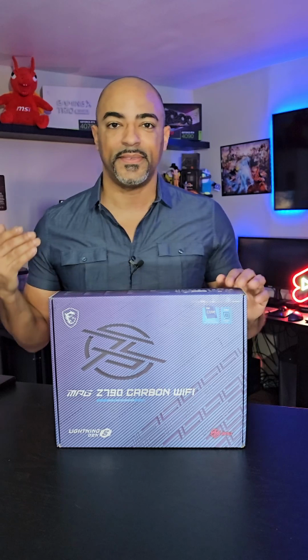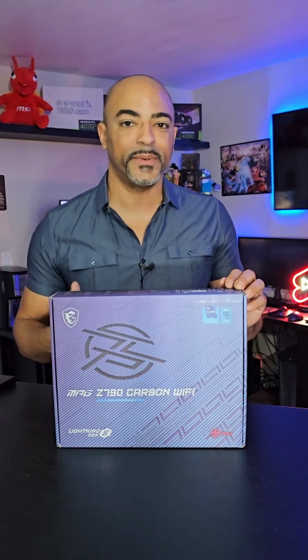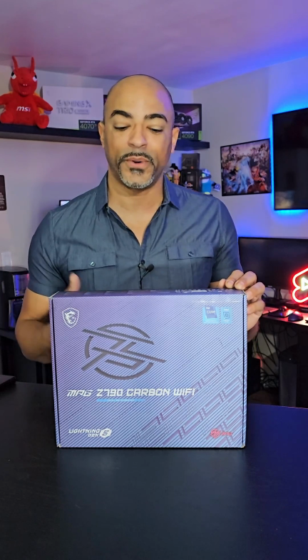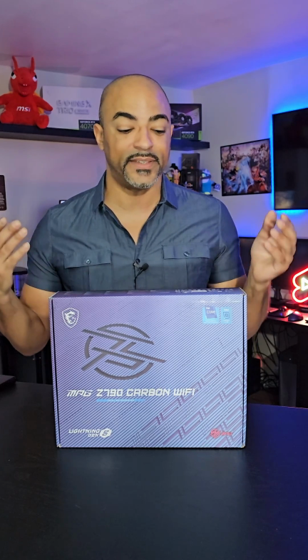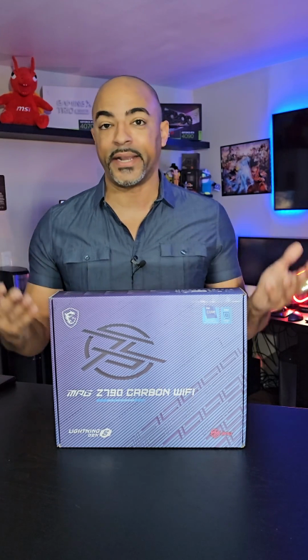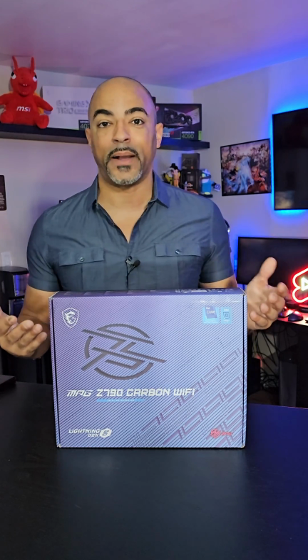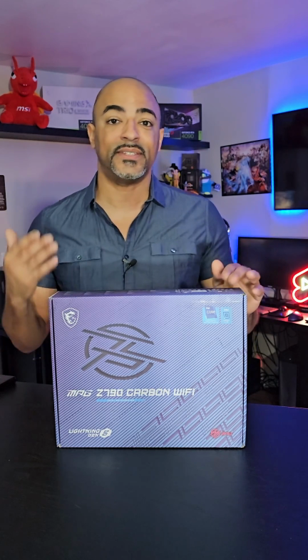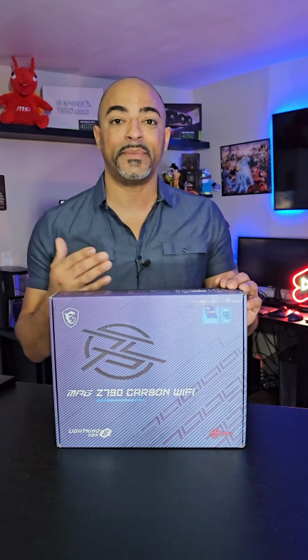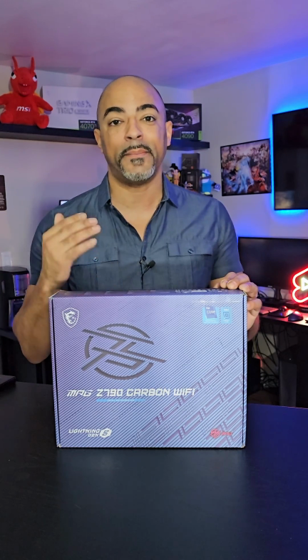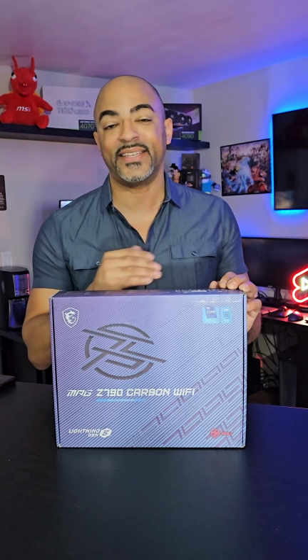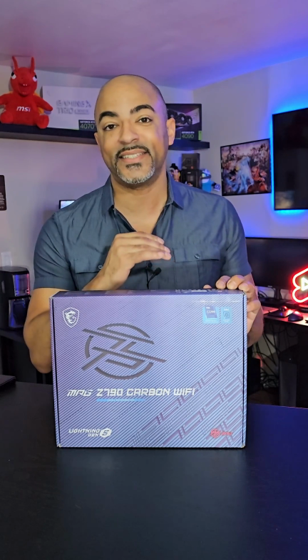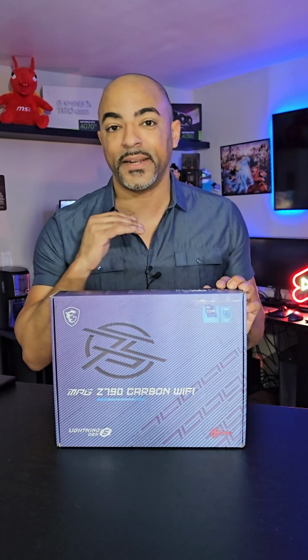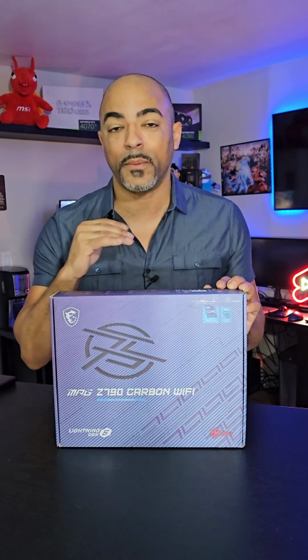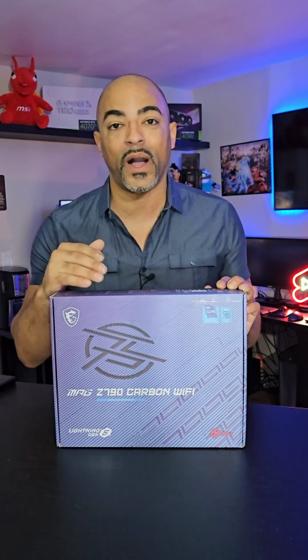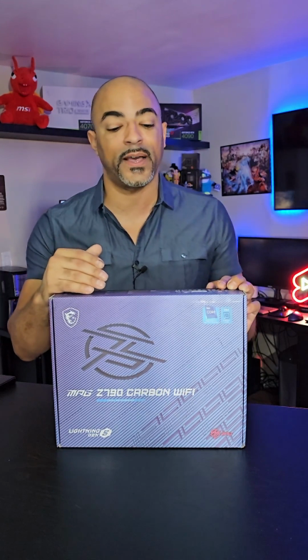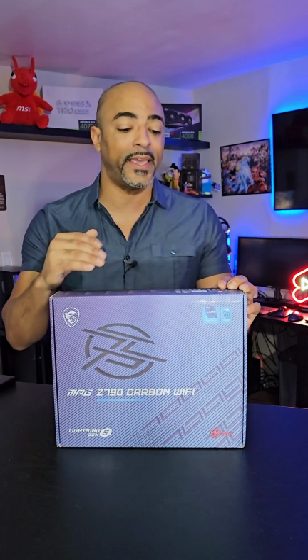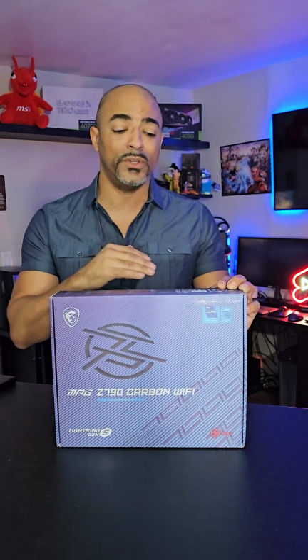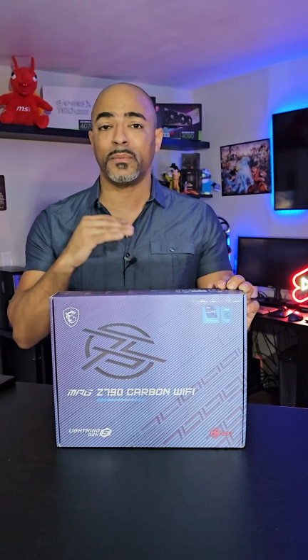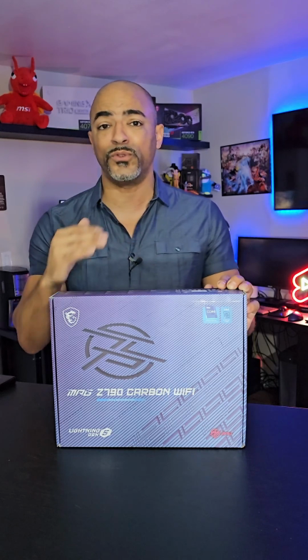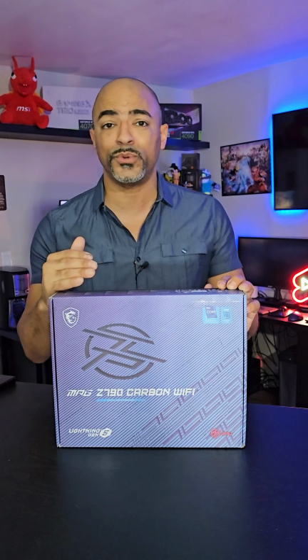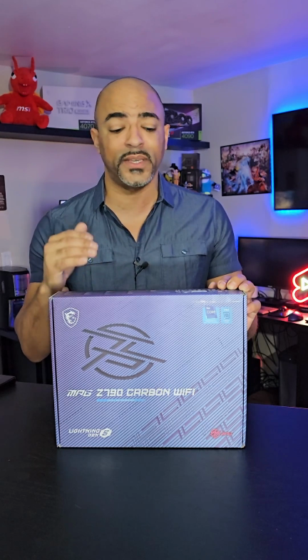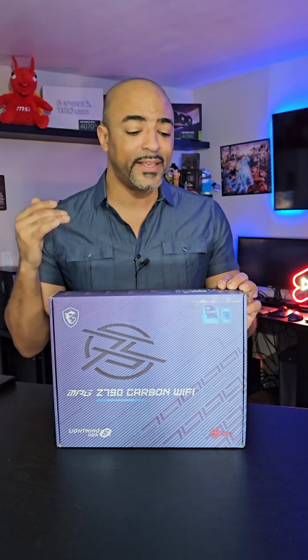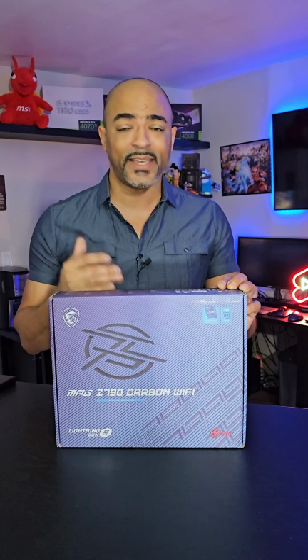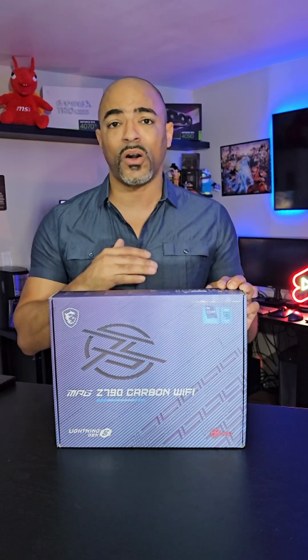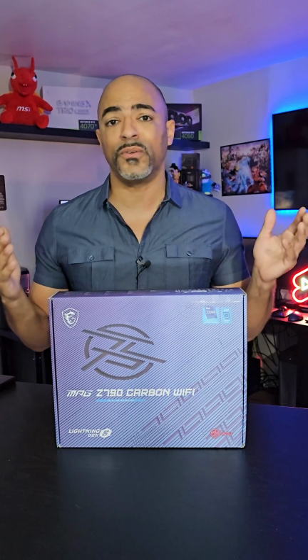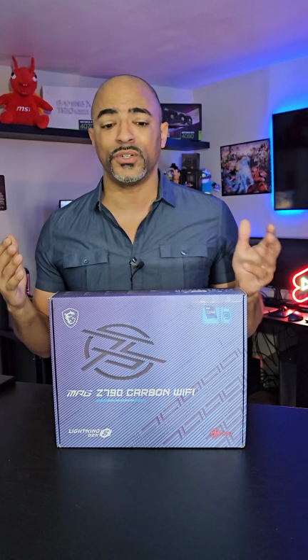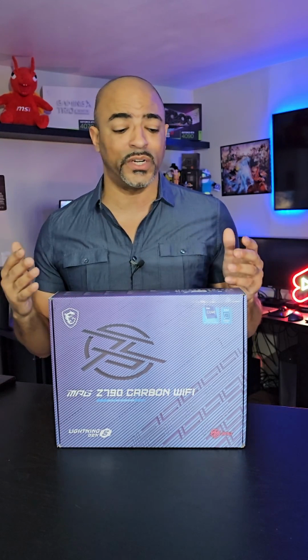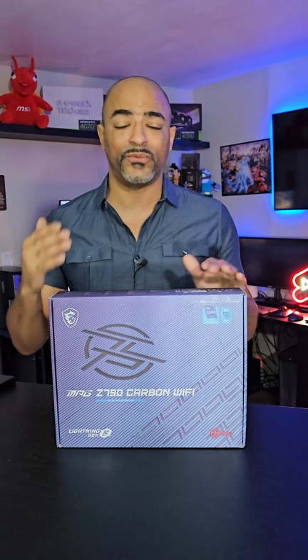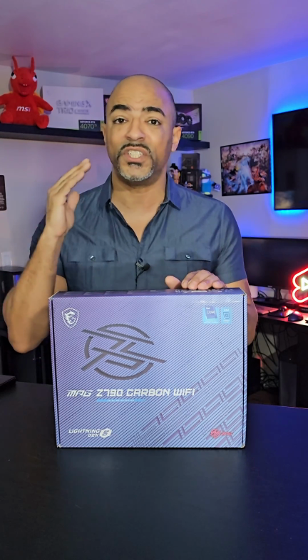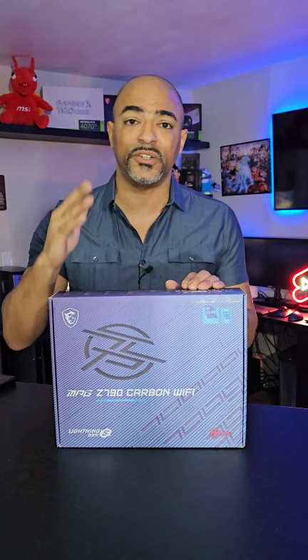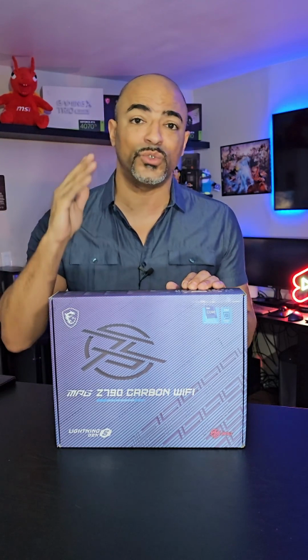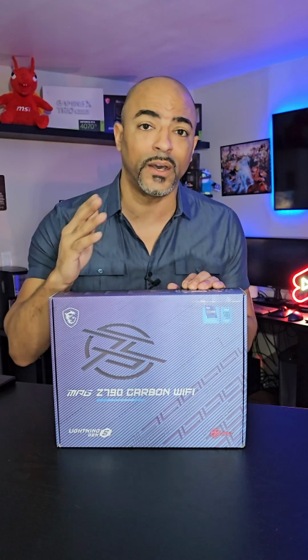This motherboard is a mic drop. It's the MSI MAG Z790 Carbon Wi-Fi, and when you talk about future-proofing, this has all the features you're going to need for years to come.